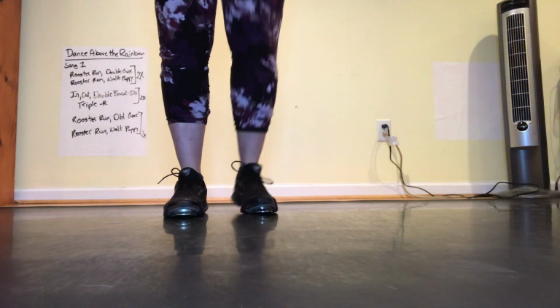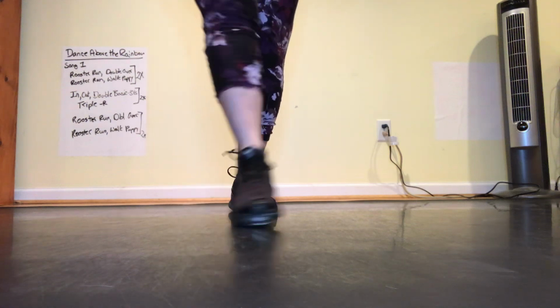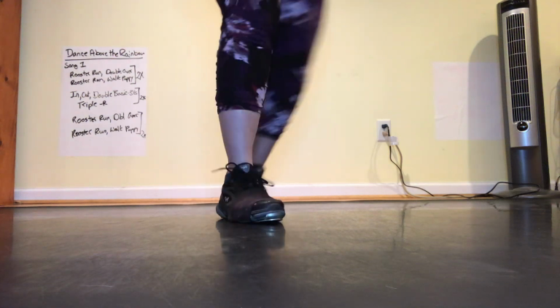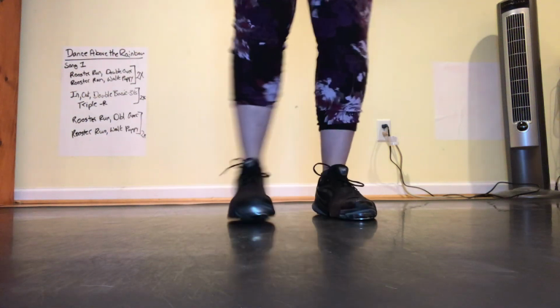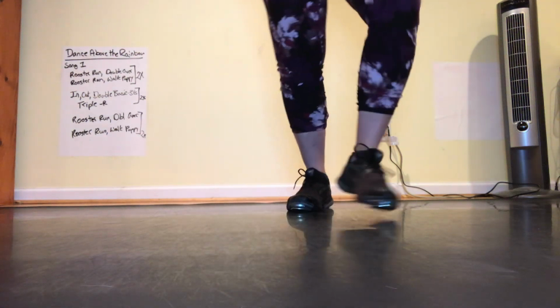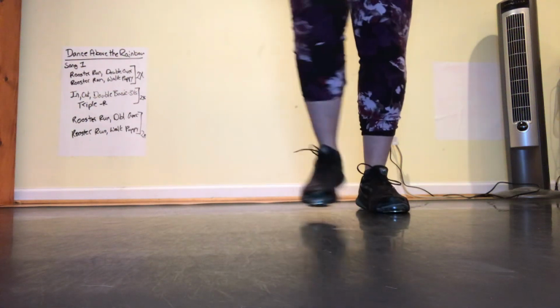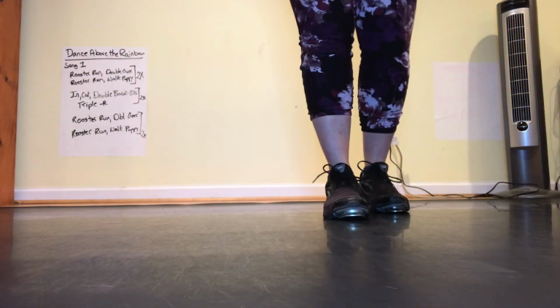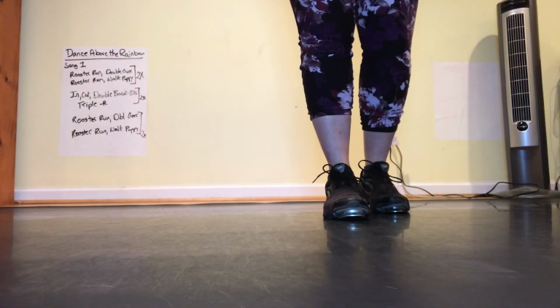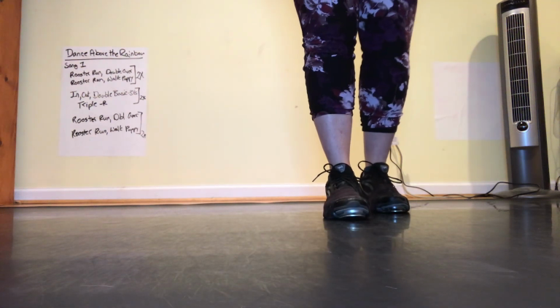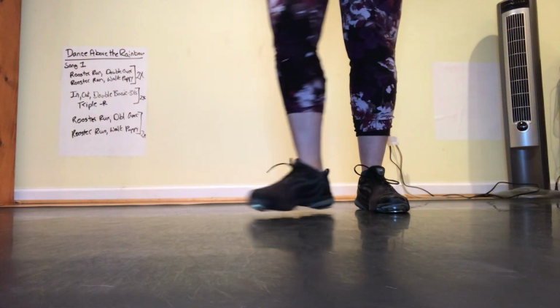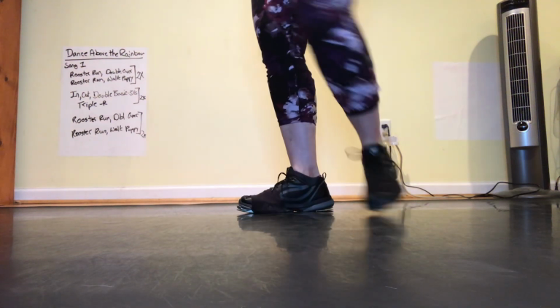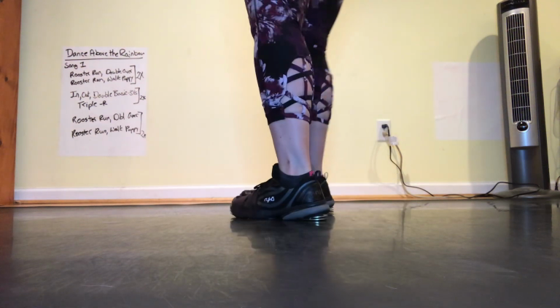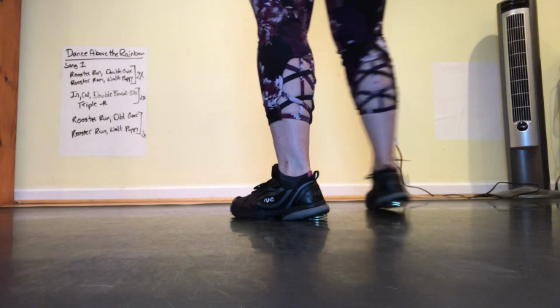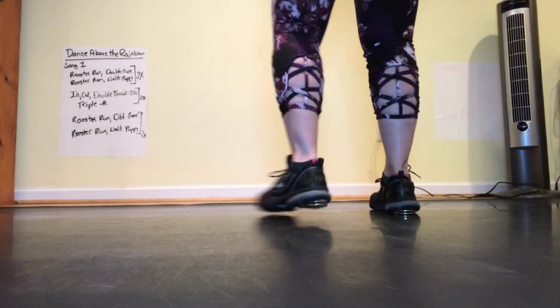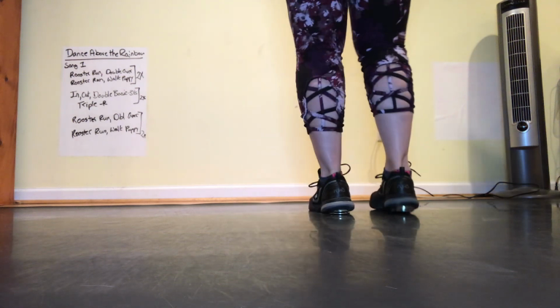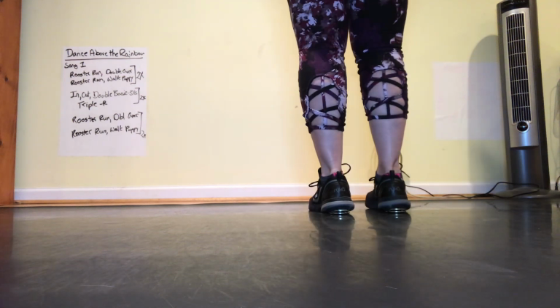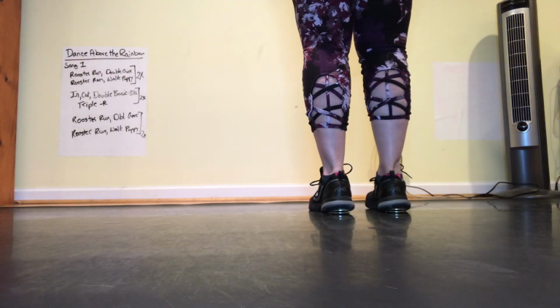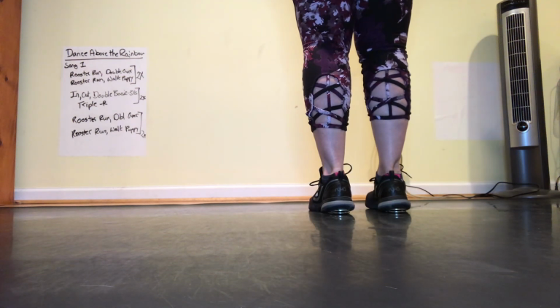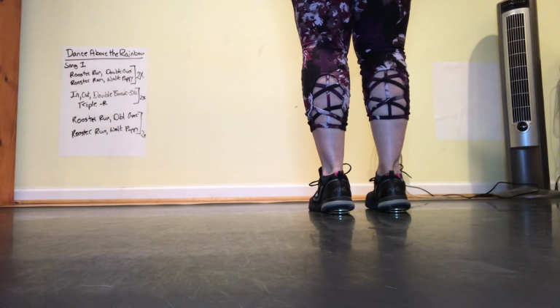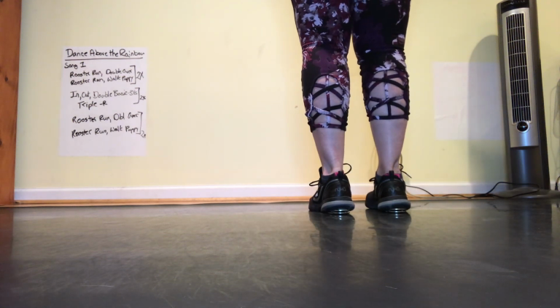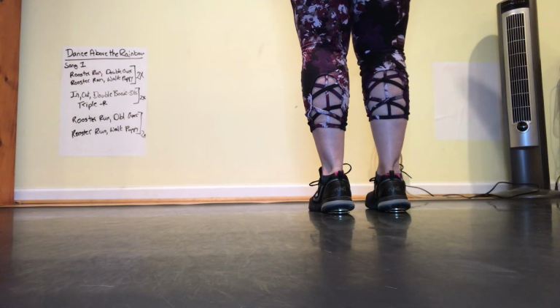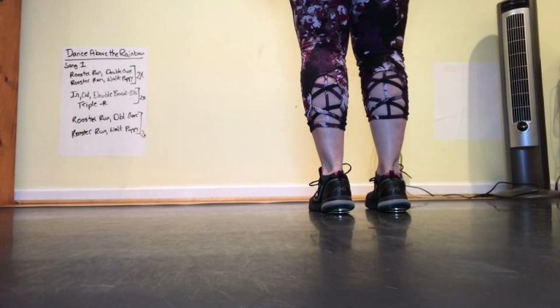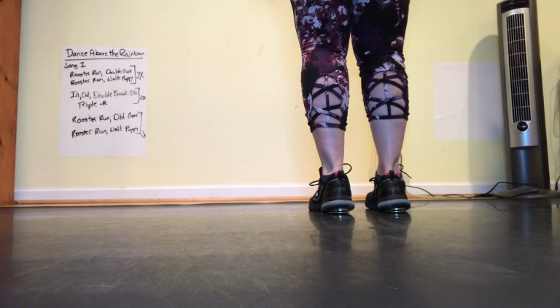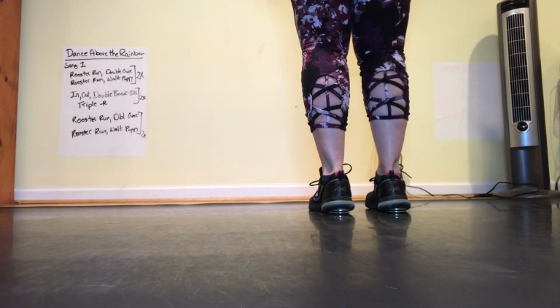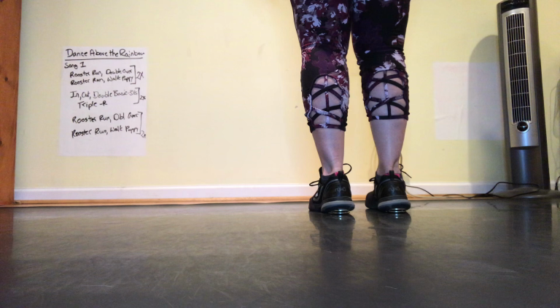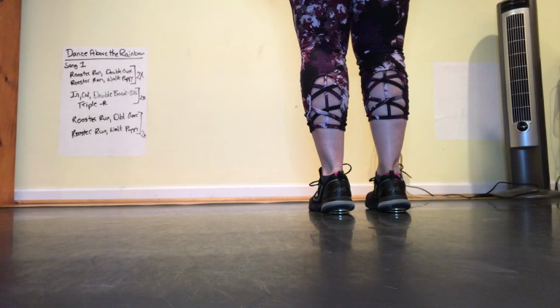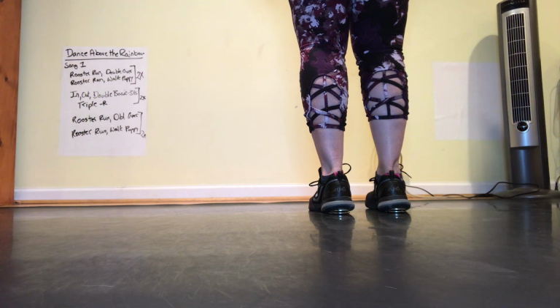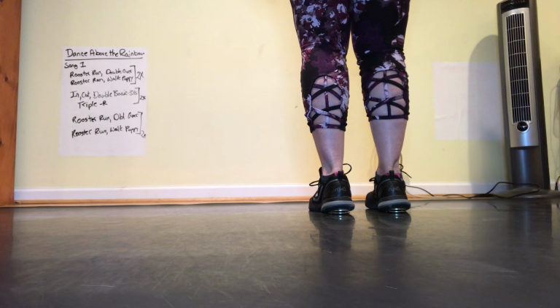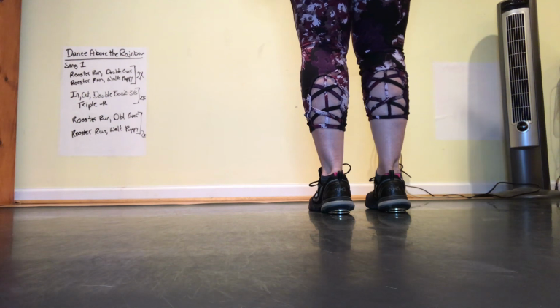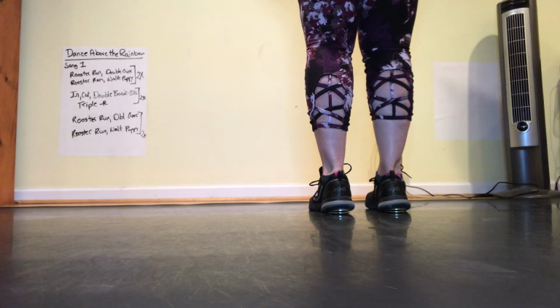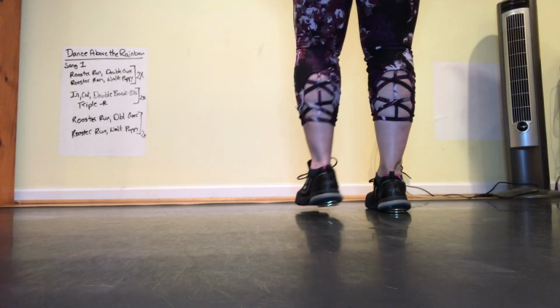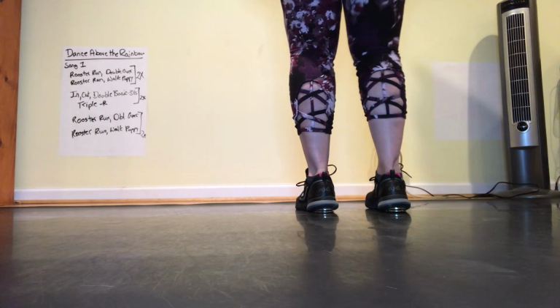And we go right on and do that whole thing again. Then Part B of this song is in and out with a double basic.